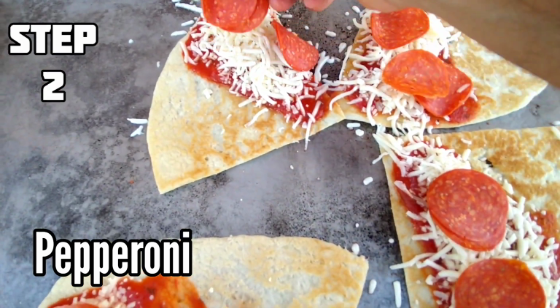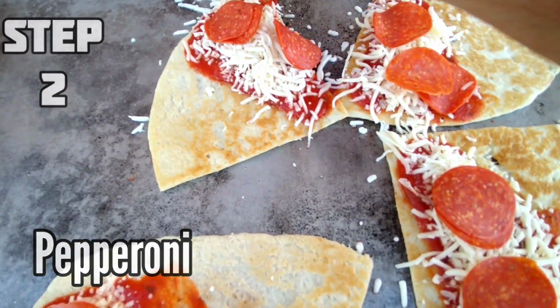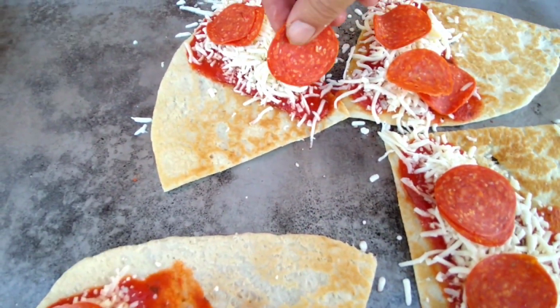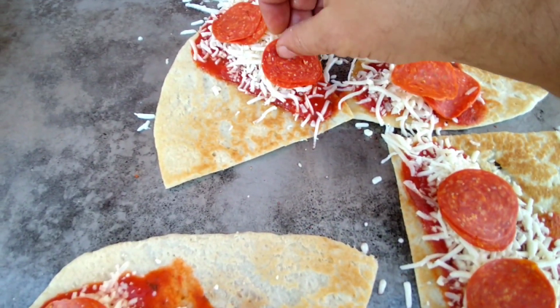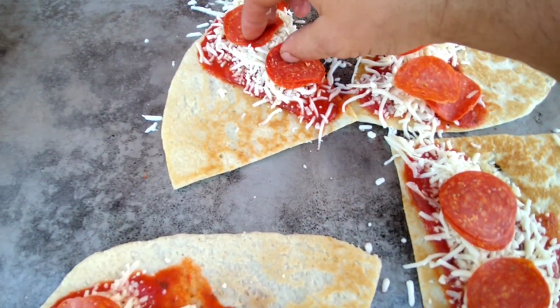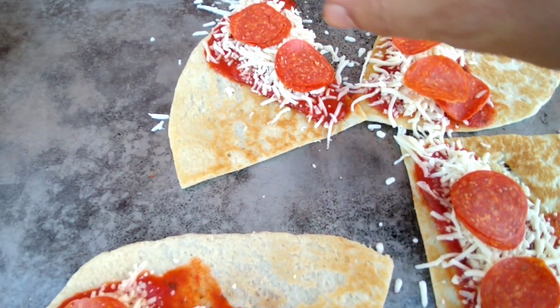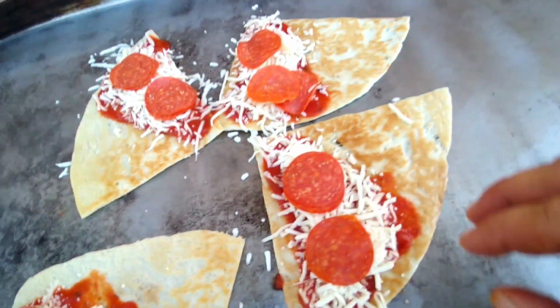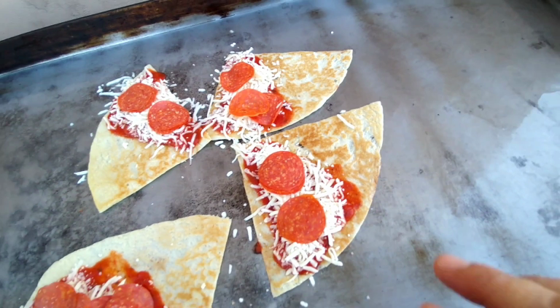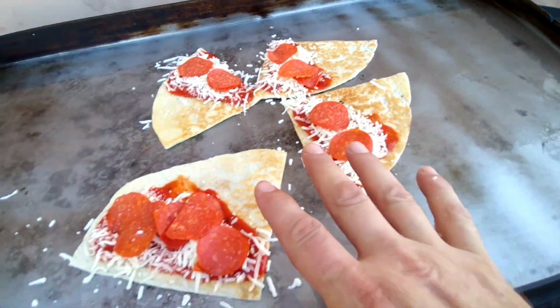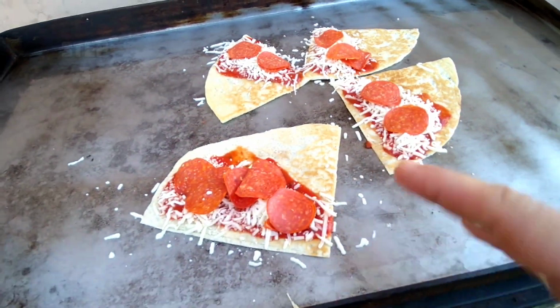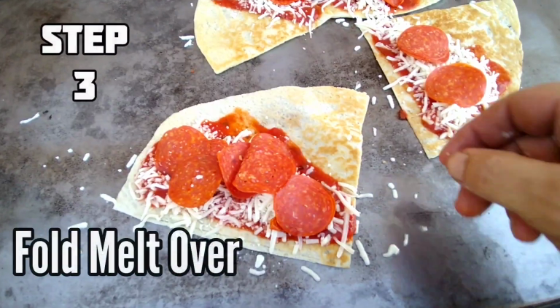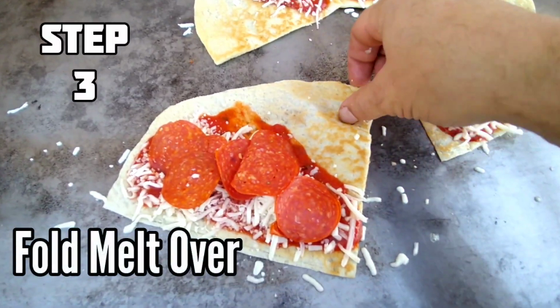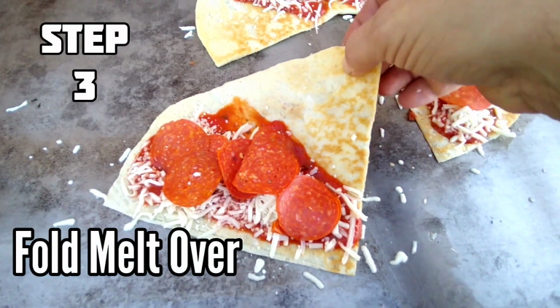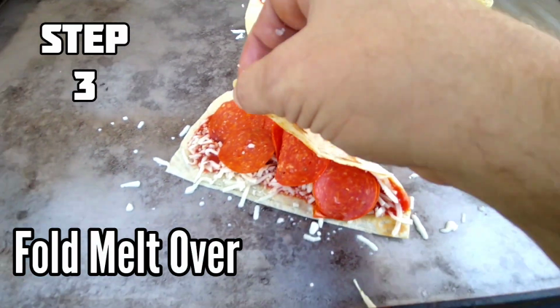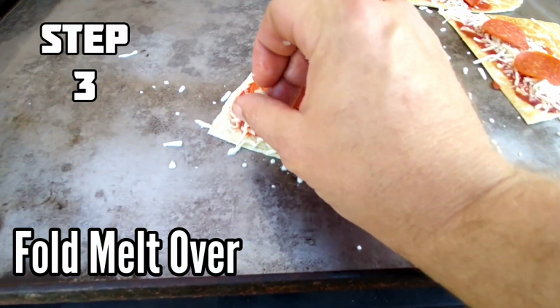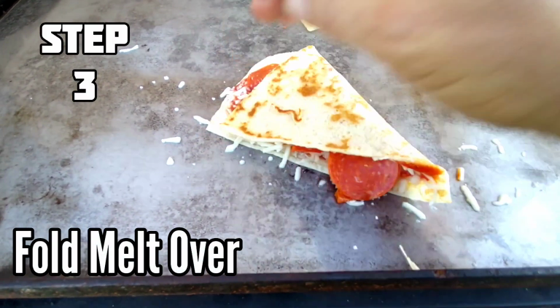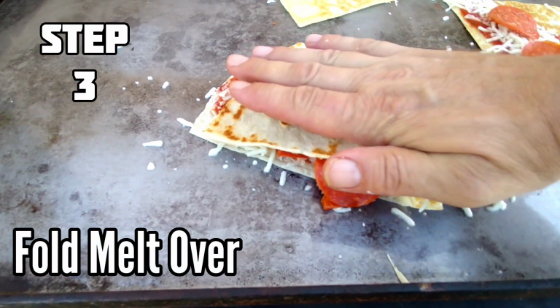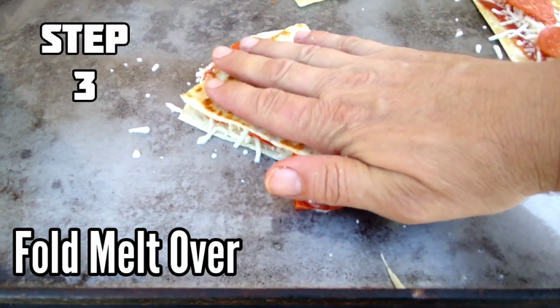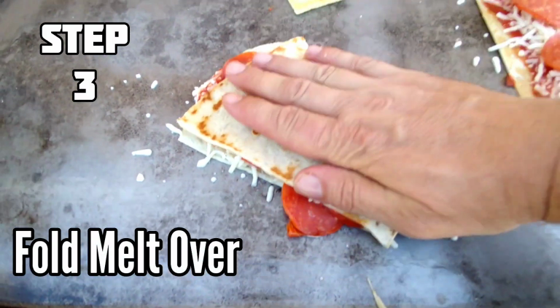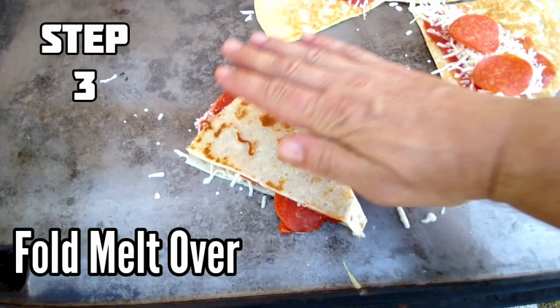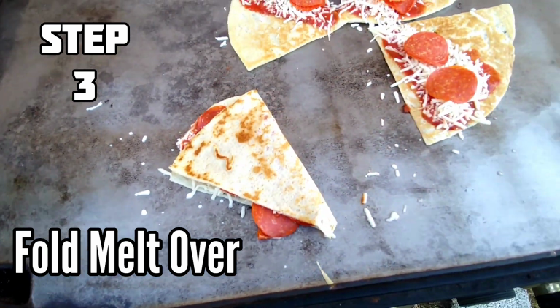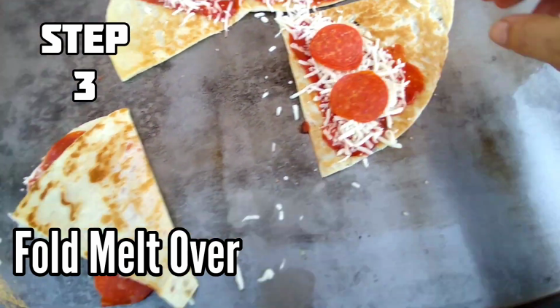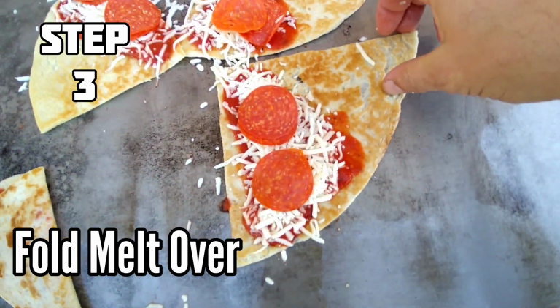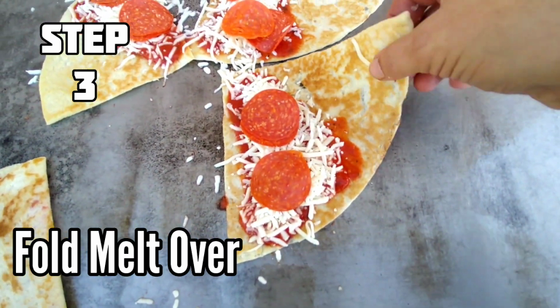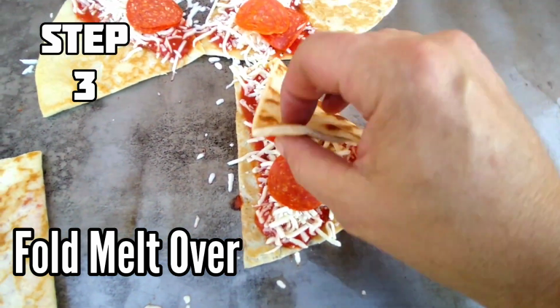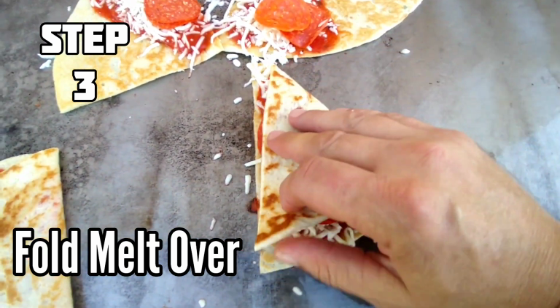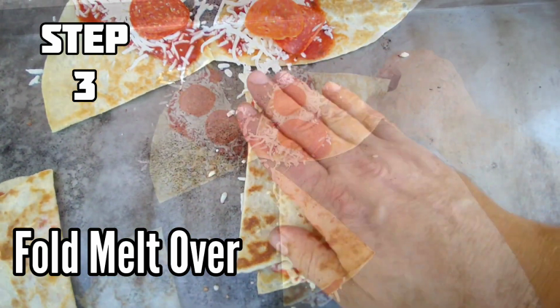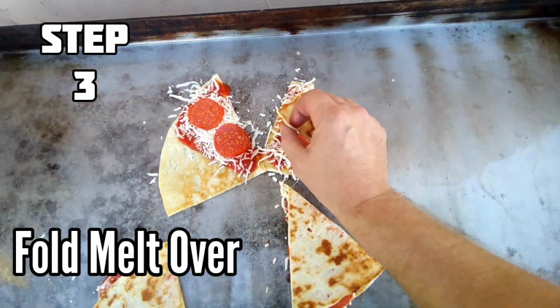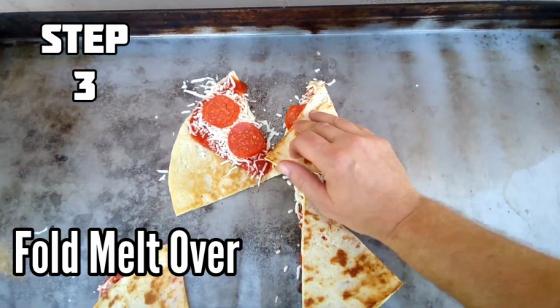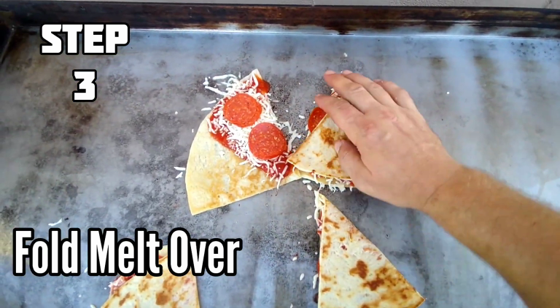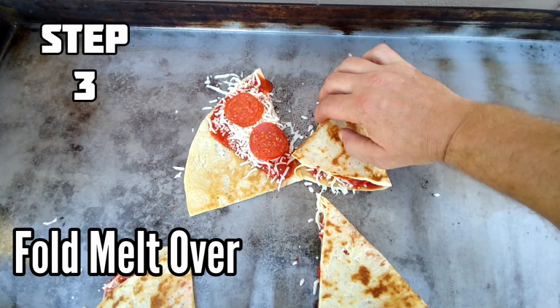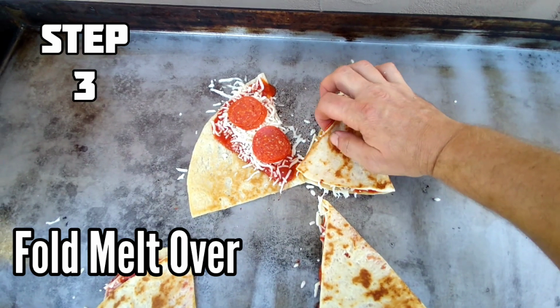Now that we have the melts dressed, fold them over — kind of like a quesadilla, but not quite. Fold them over. Smelling like Pizza Hut.